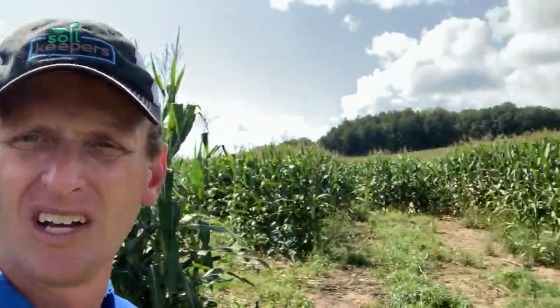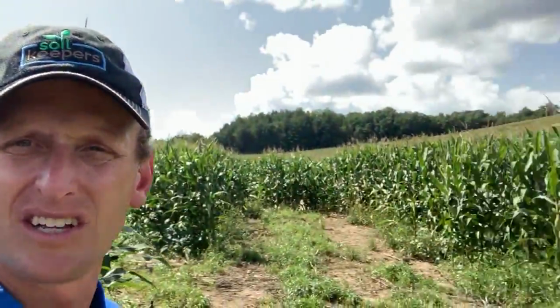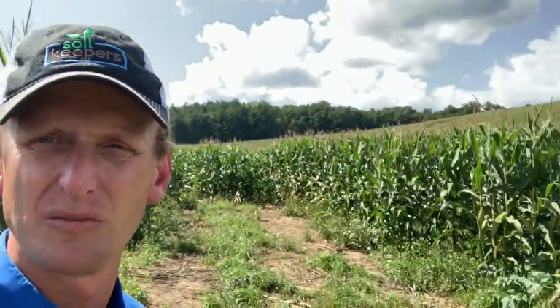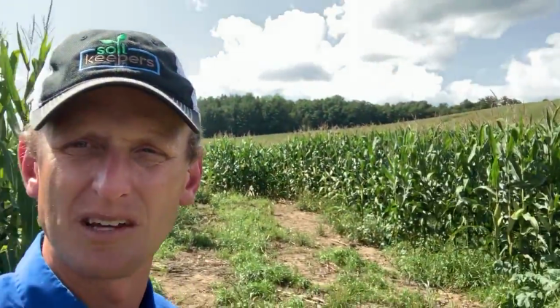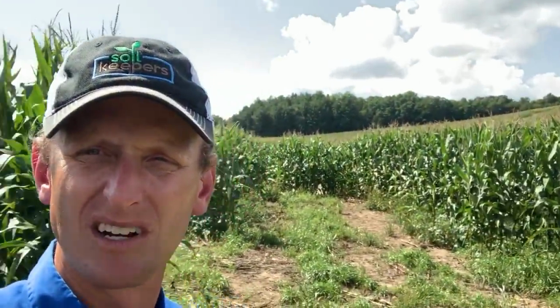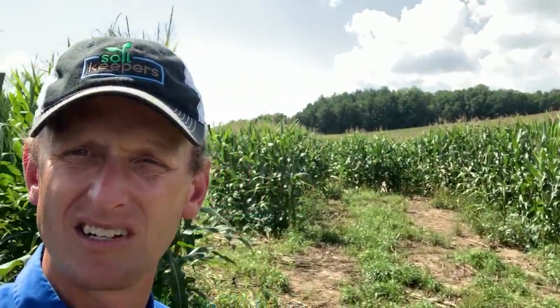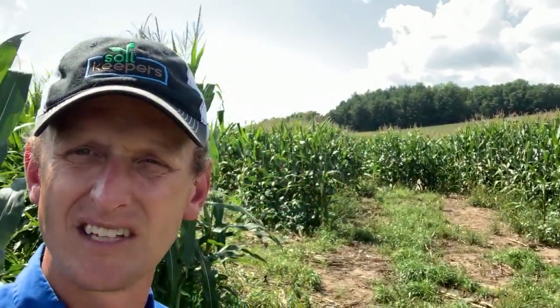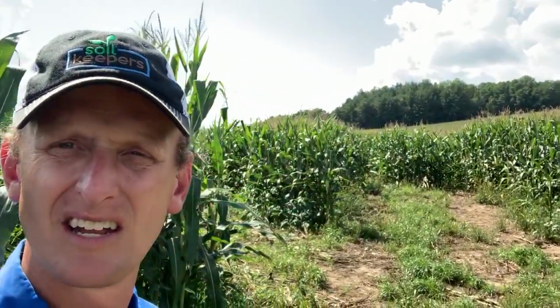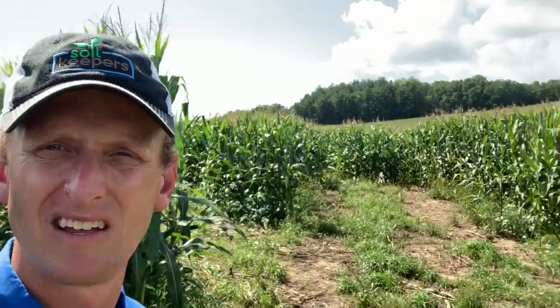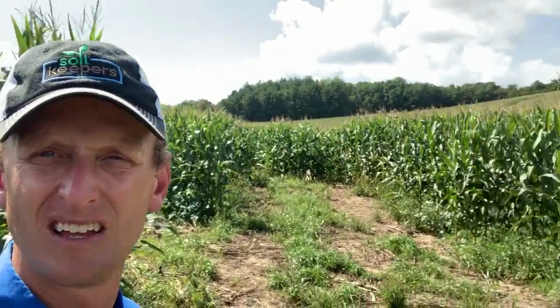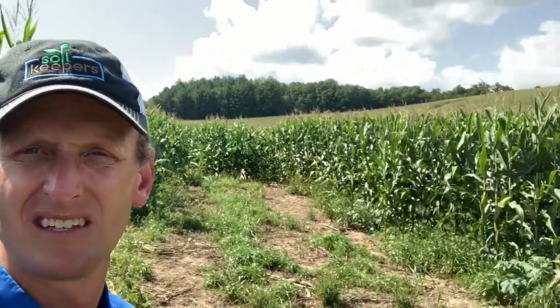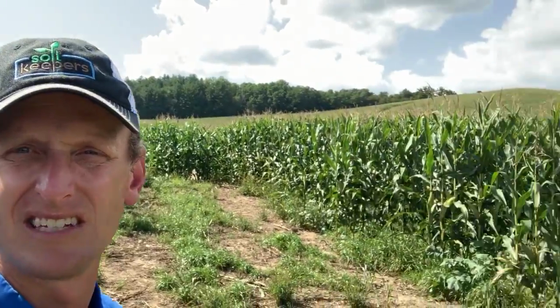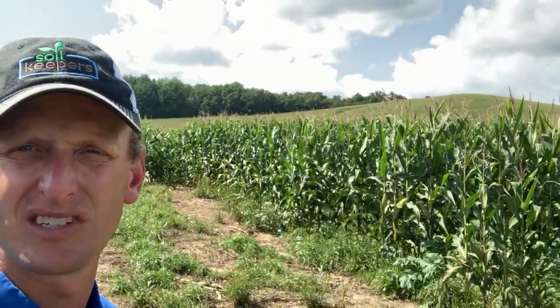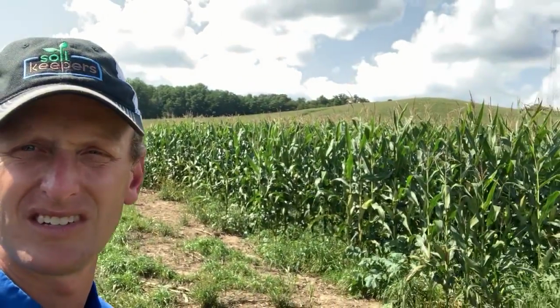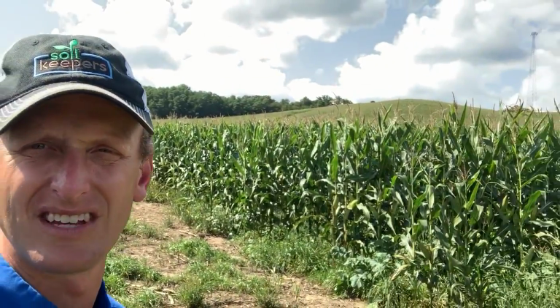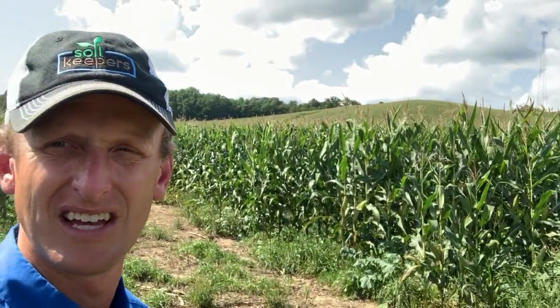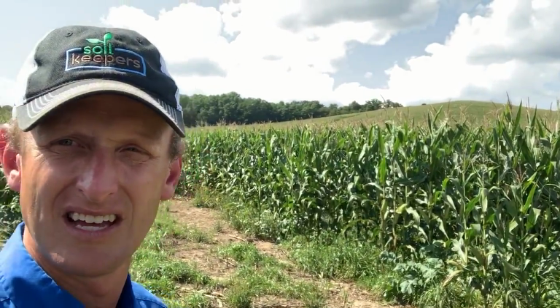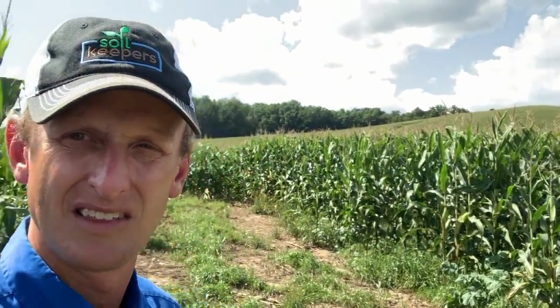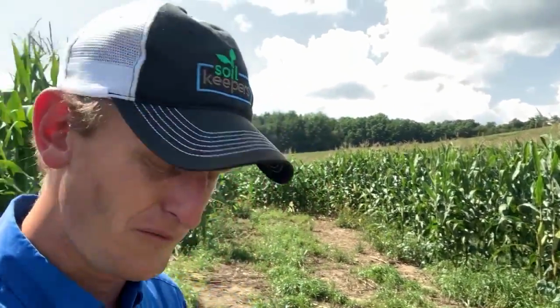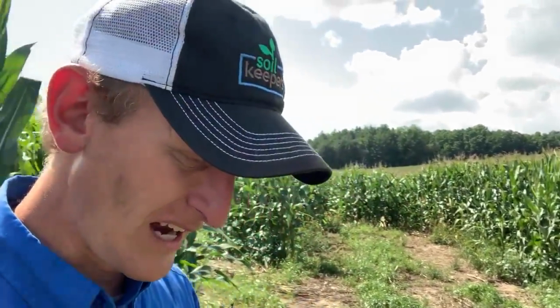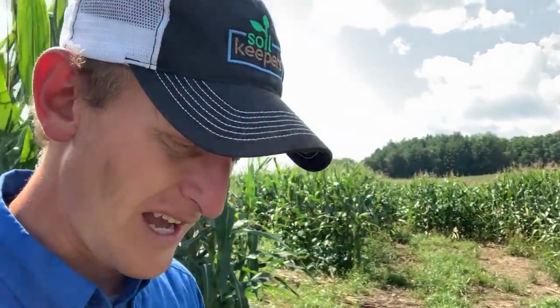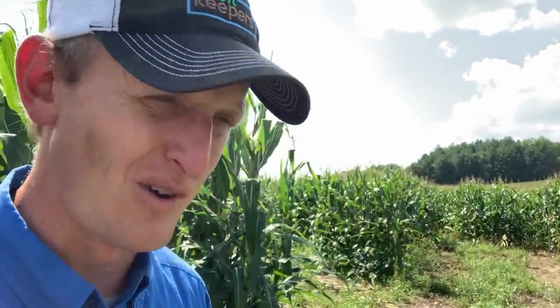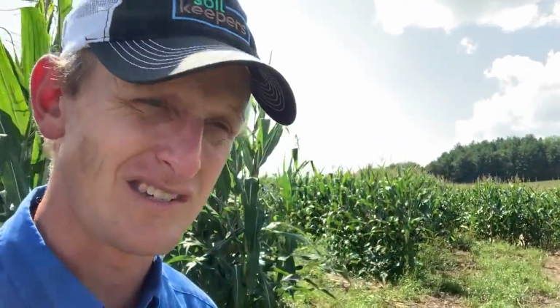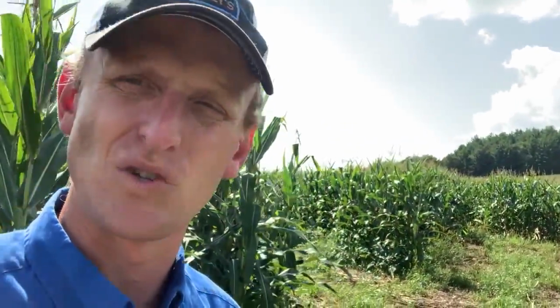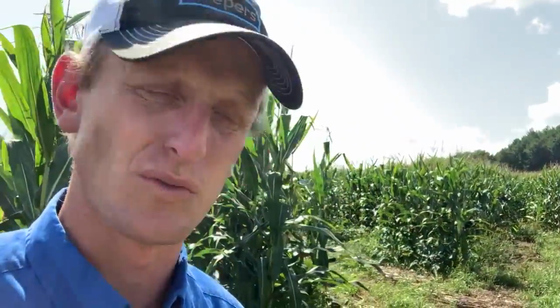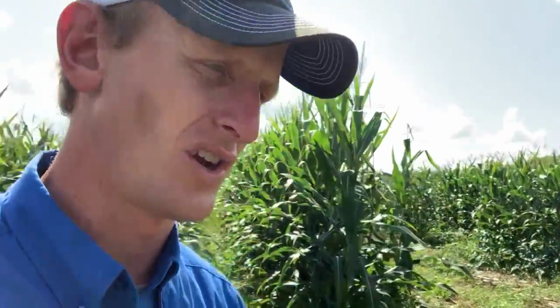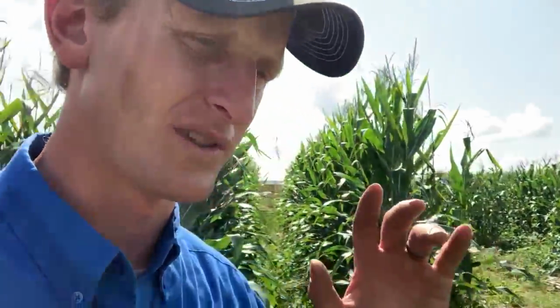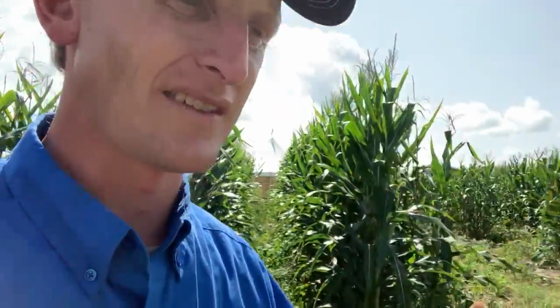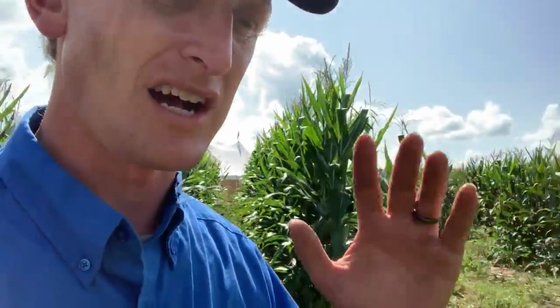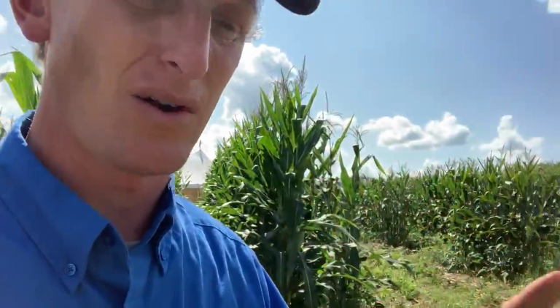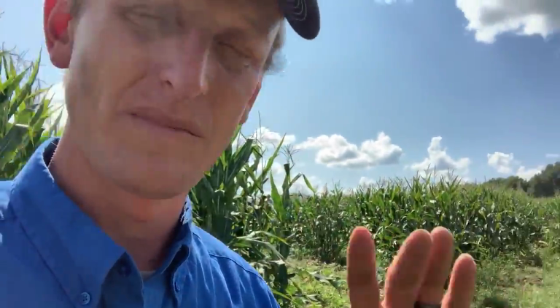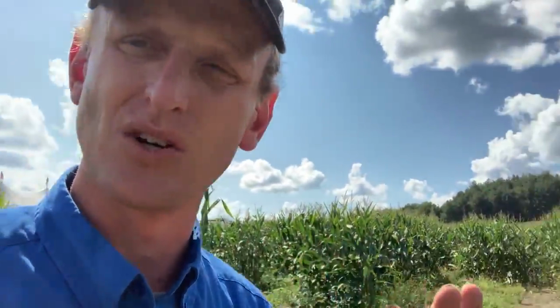Look at the hill behind me here — see those hills? The Driftless area has some awesome soils, whether you're in Wisconsin, Iowa, or Minnesota.